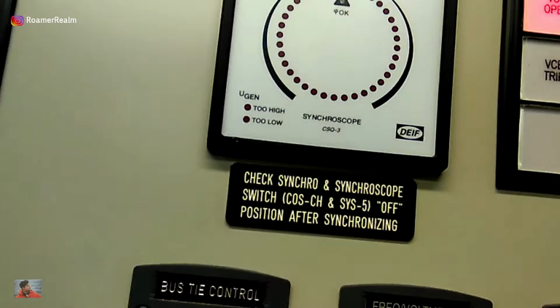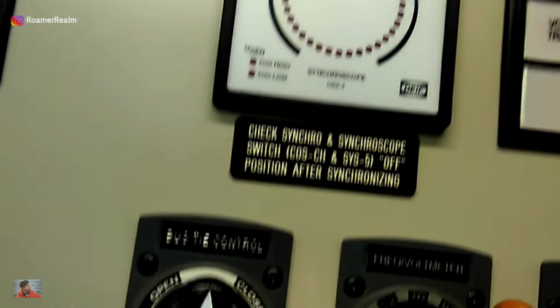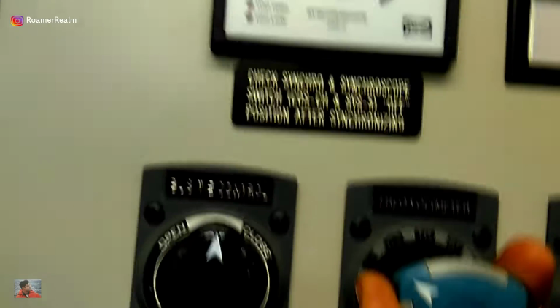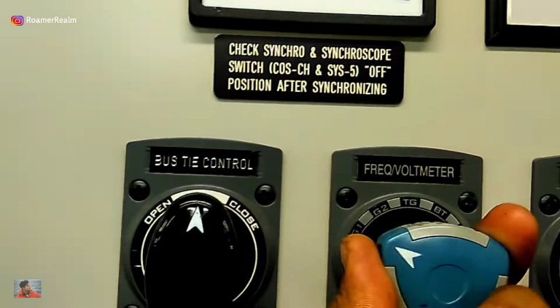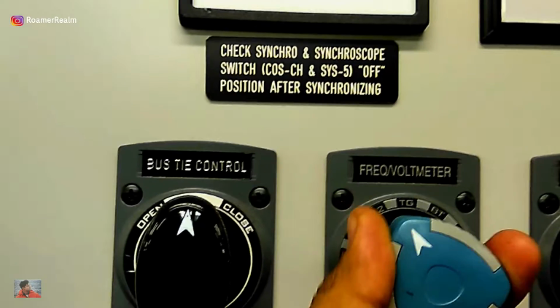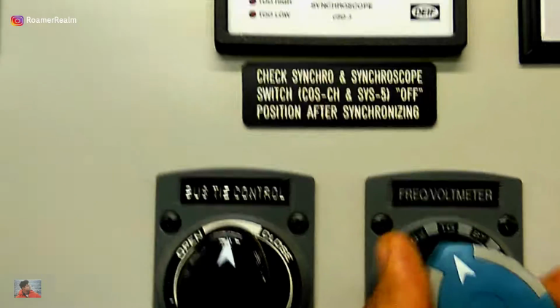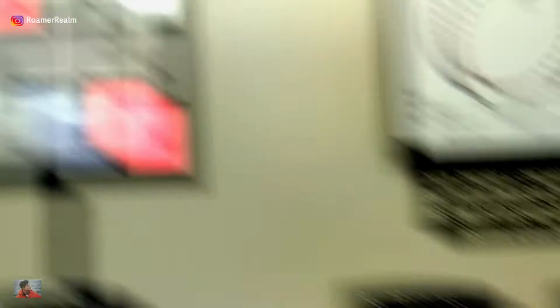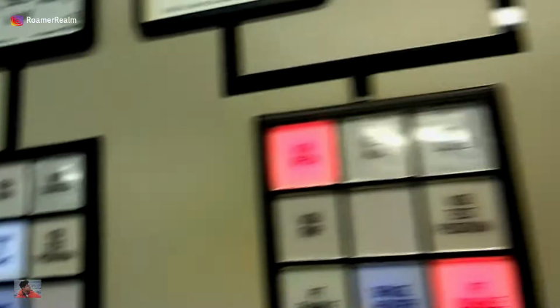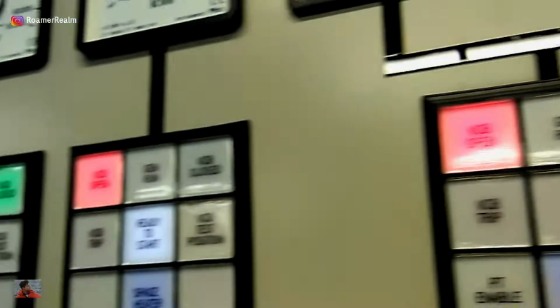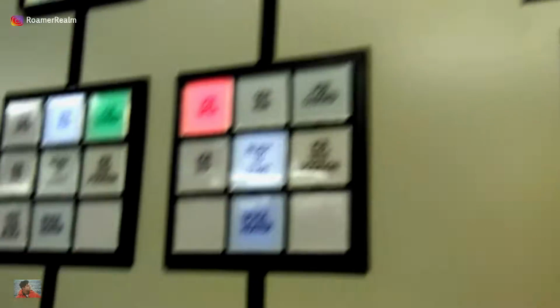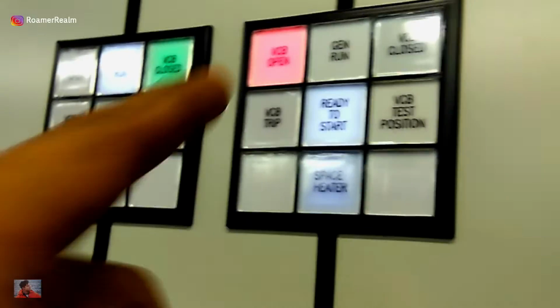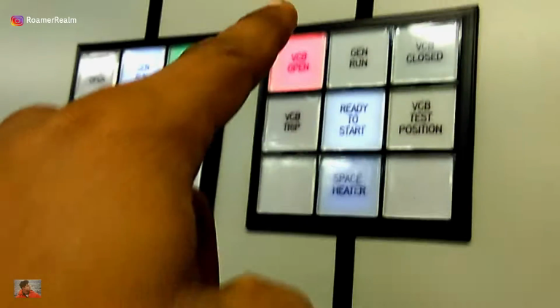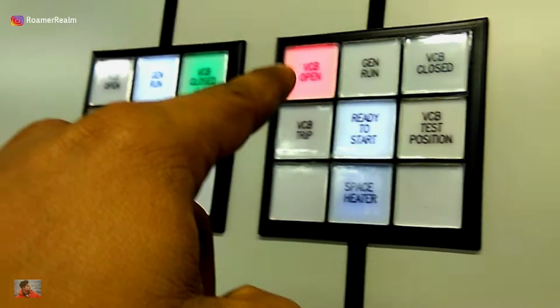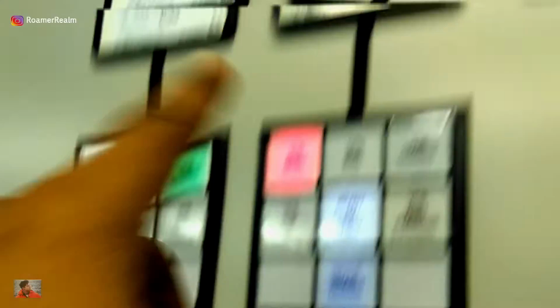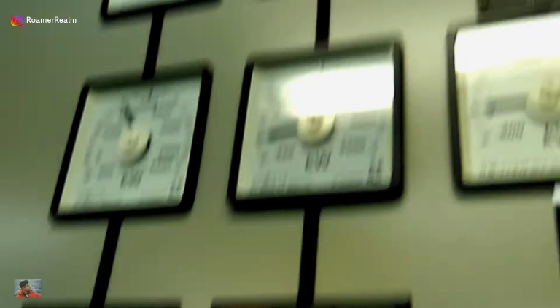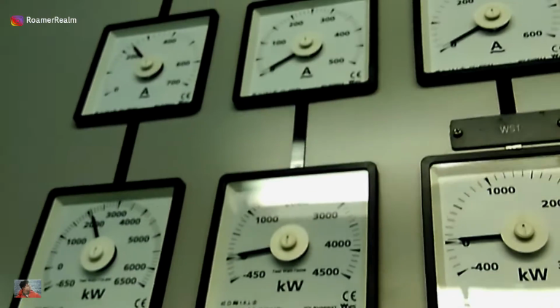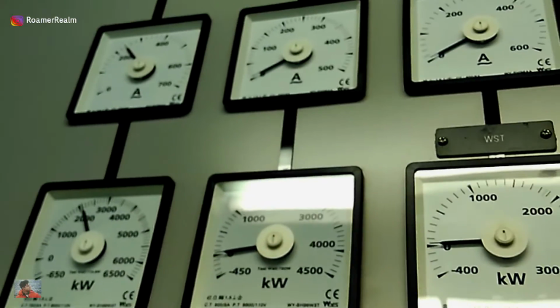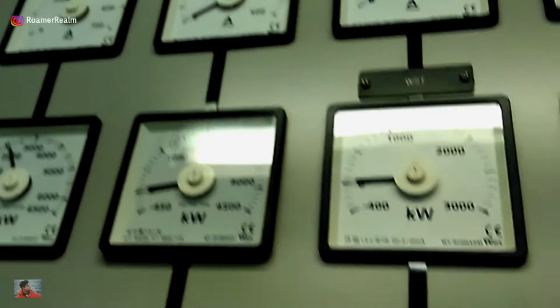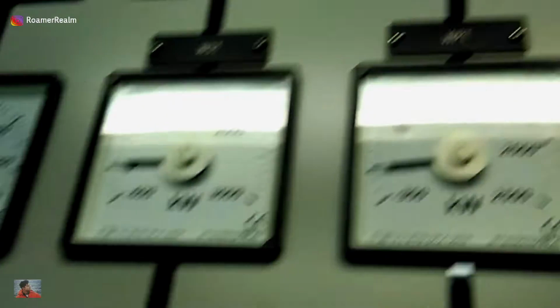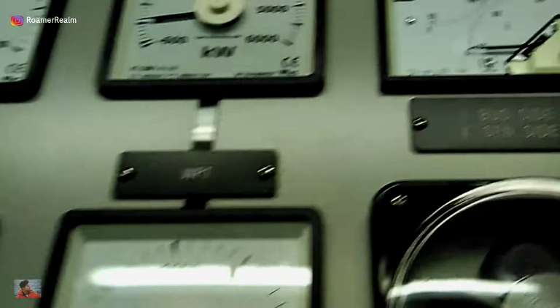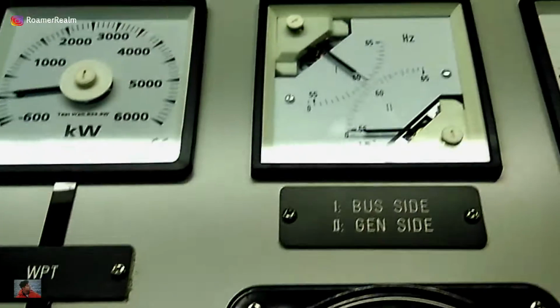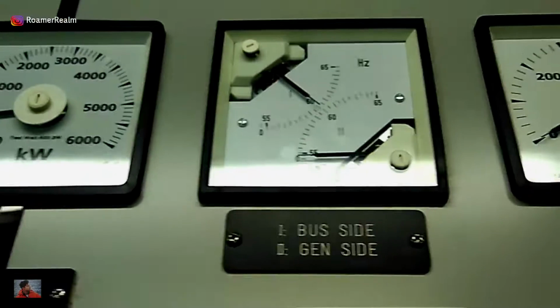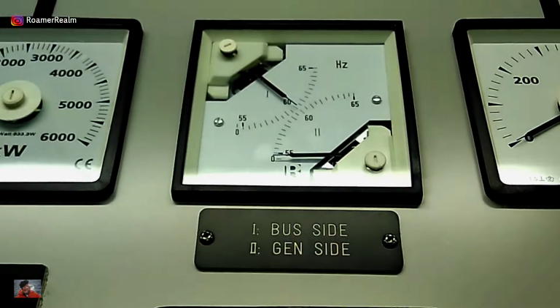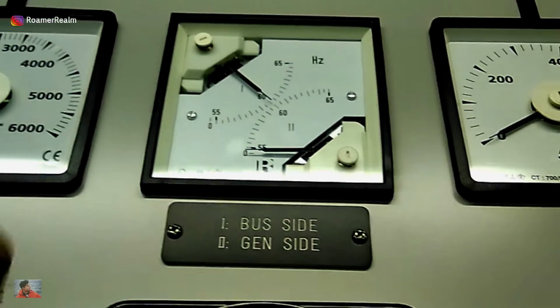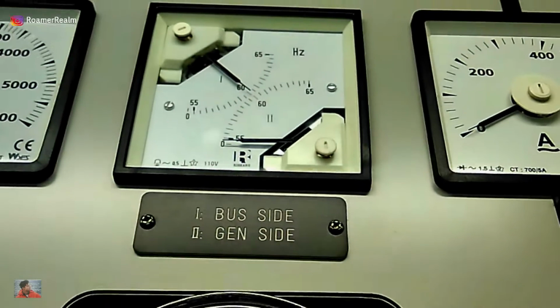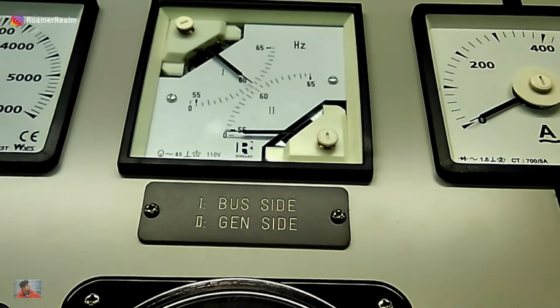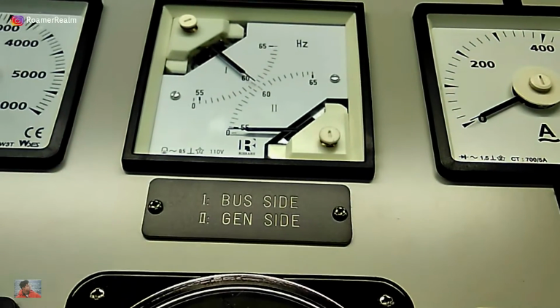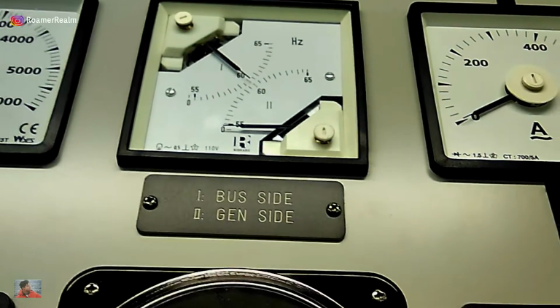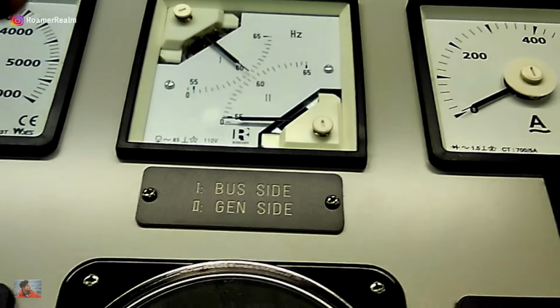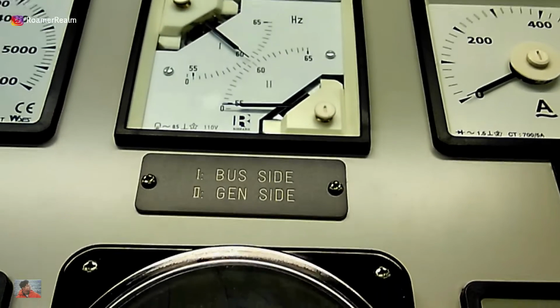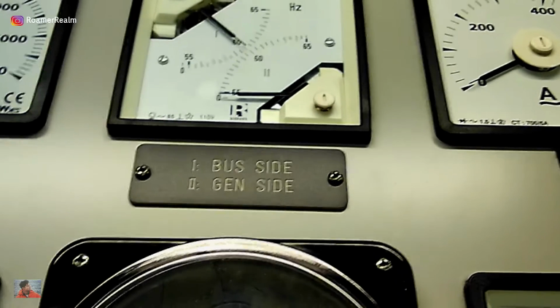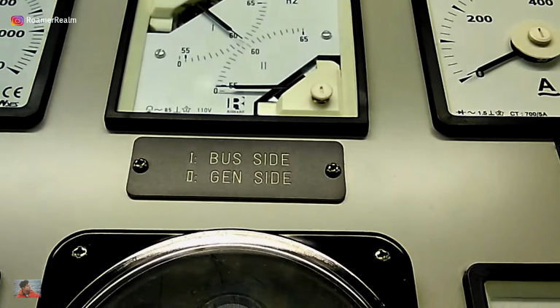Now I'll change the frequency meter to DG2. Number two is not running right now — you can see the VCB is open. So here you can see that the bus bar shows a frequency but generator two shows zero.